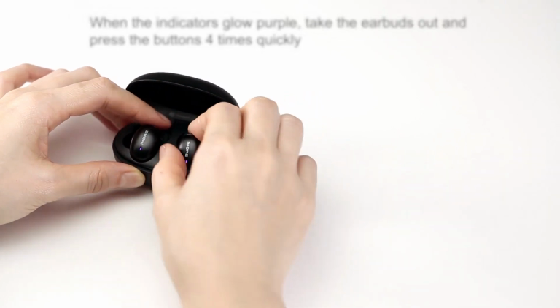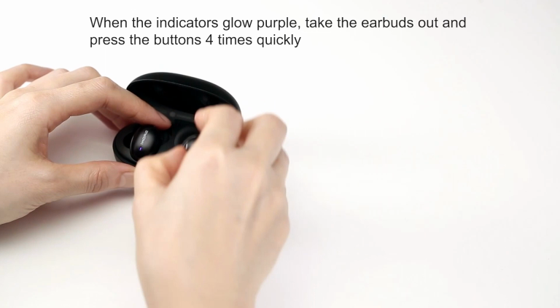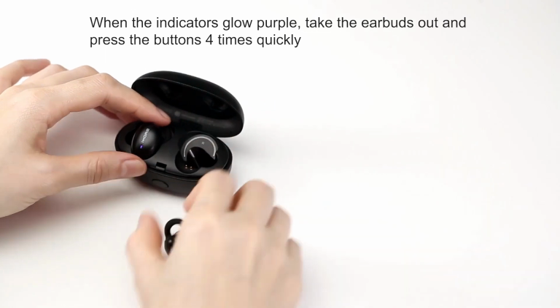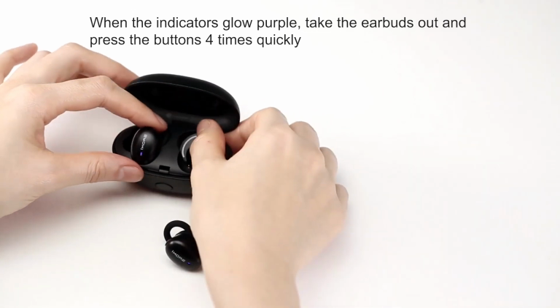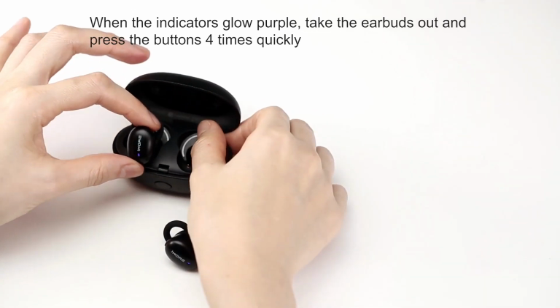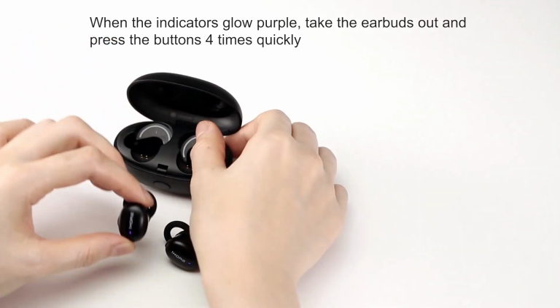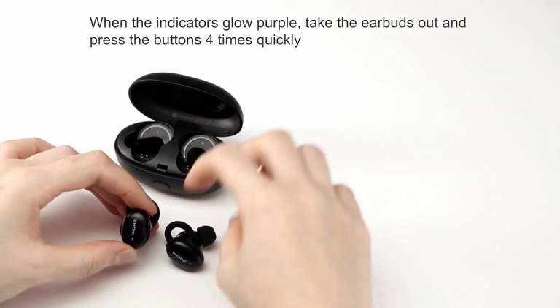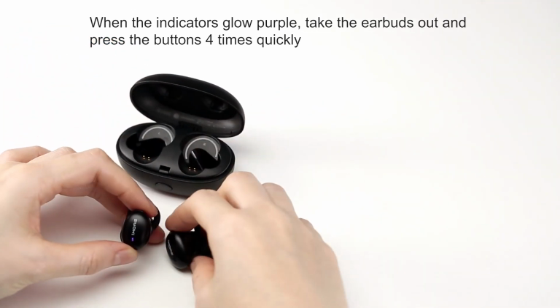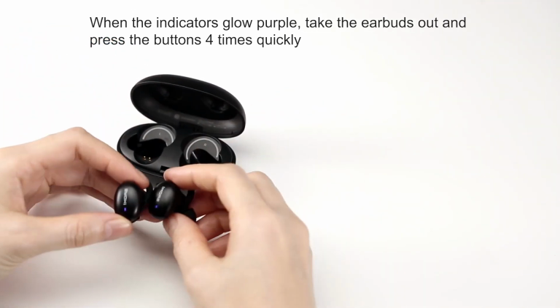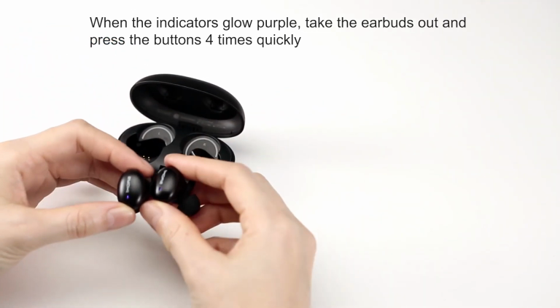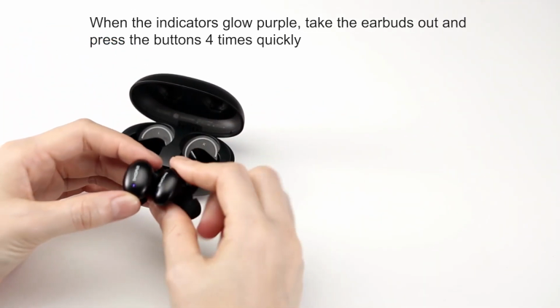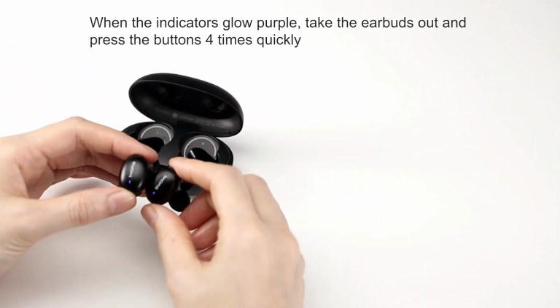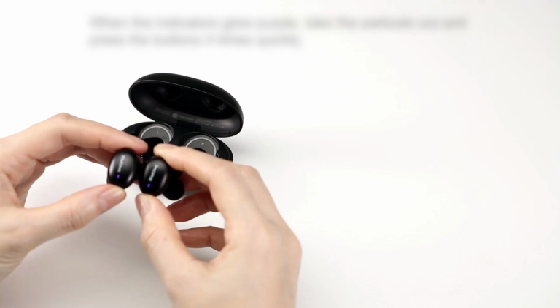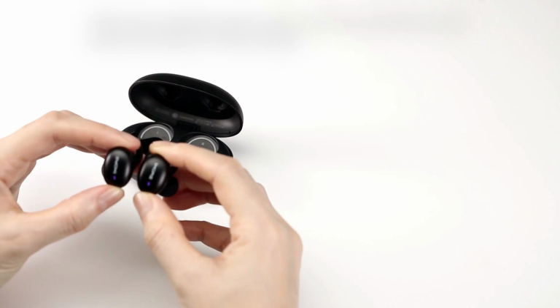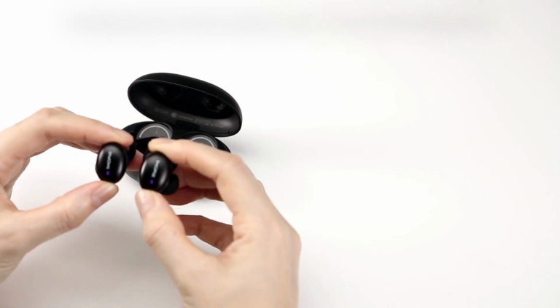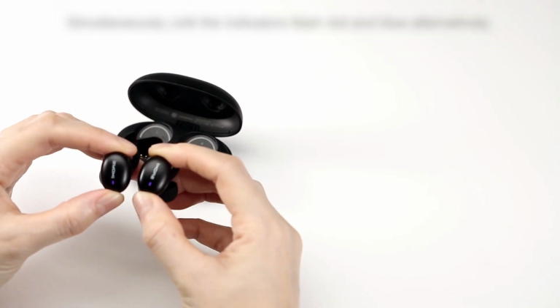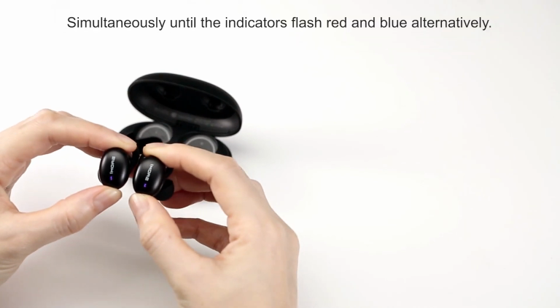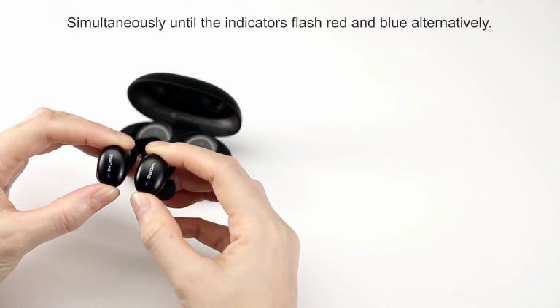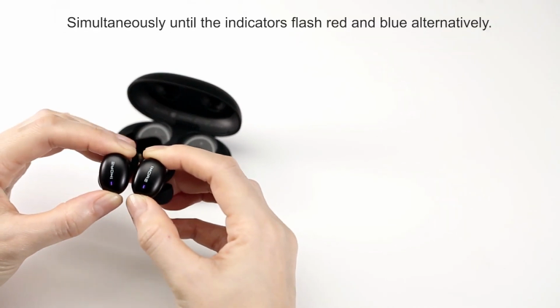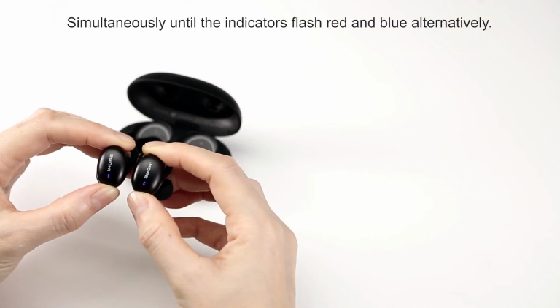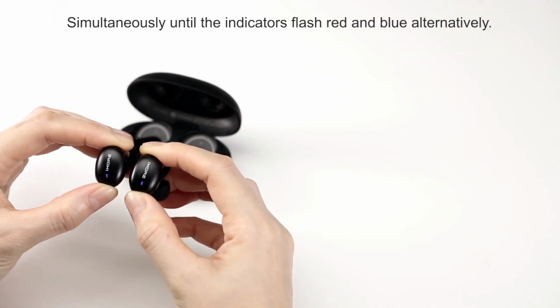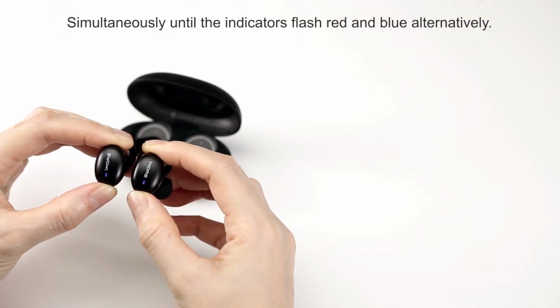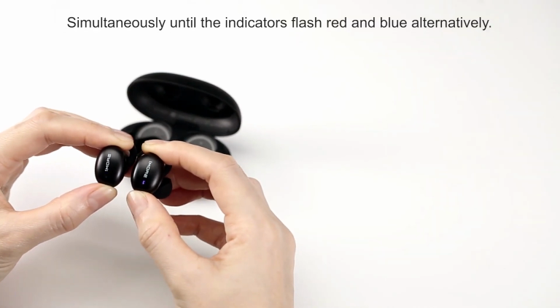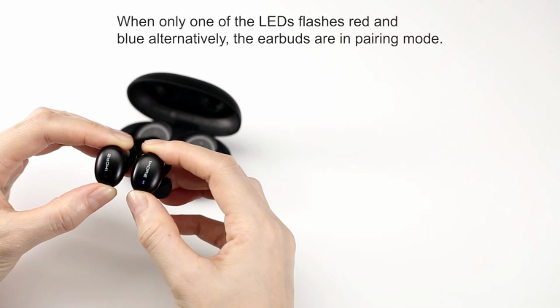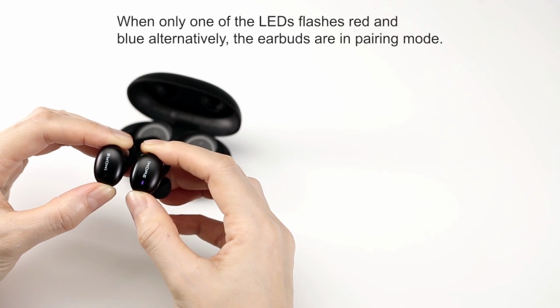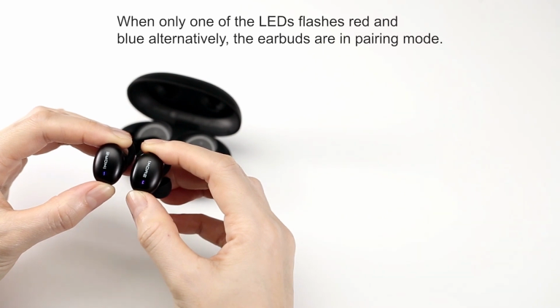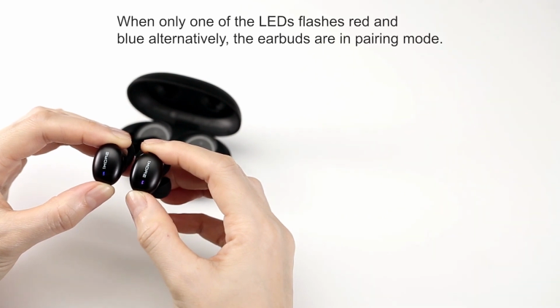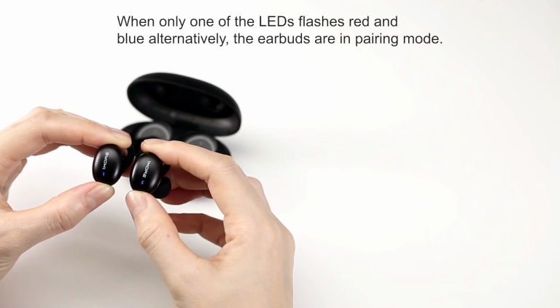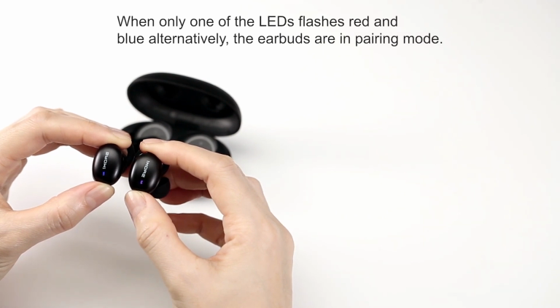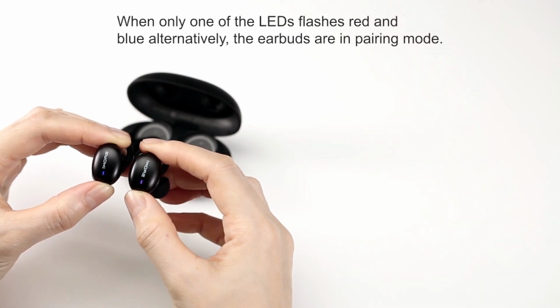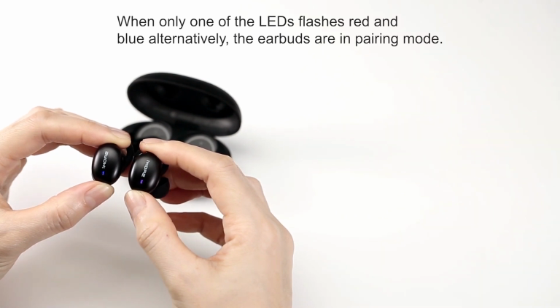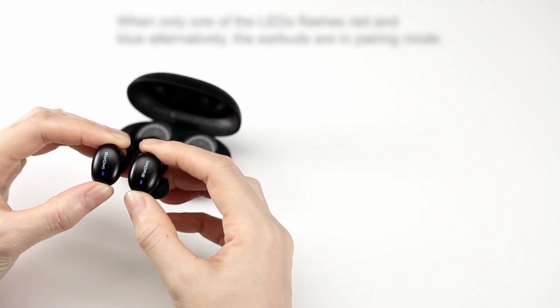Once purple, take out the left and right earbuds and press the power button 4 times at the same time. The earbuds are in pairing mode when one of the earbuds lights flash red and blue alternatively.